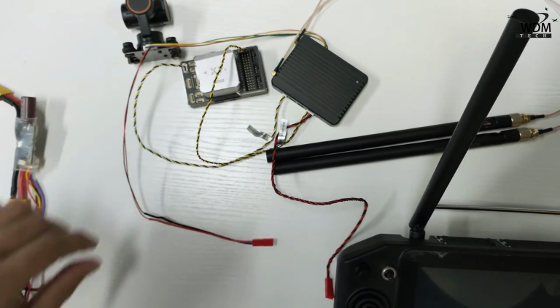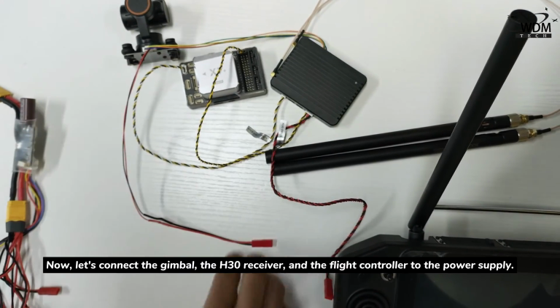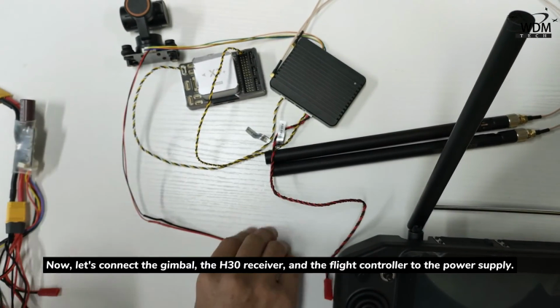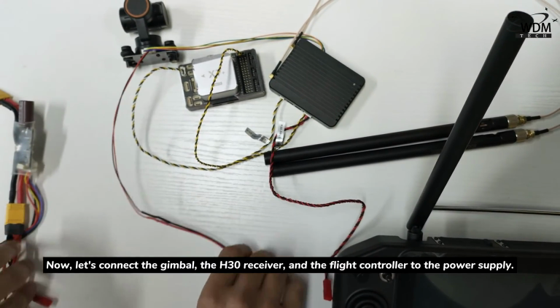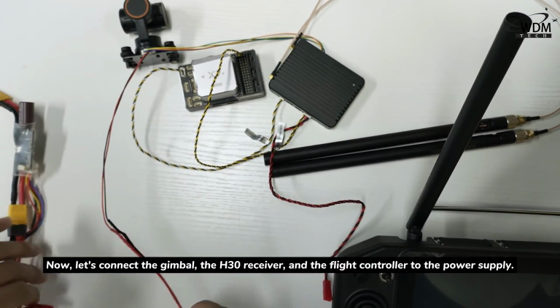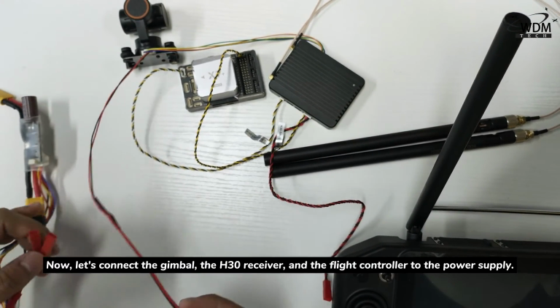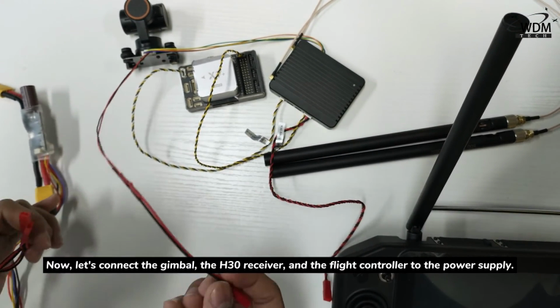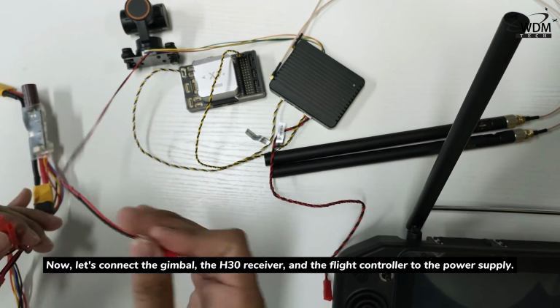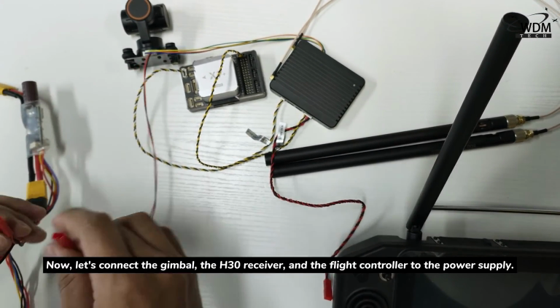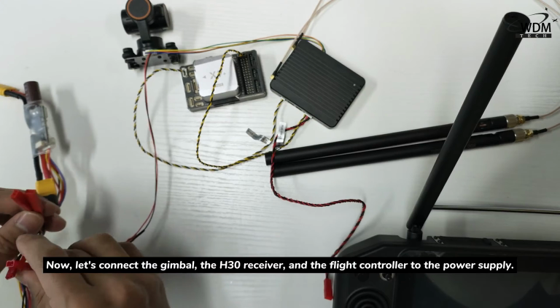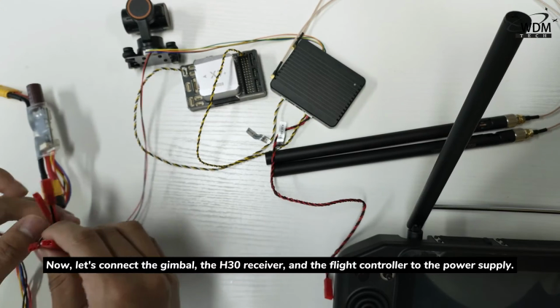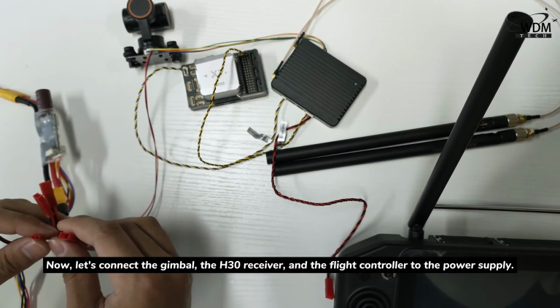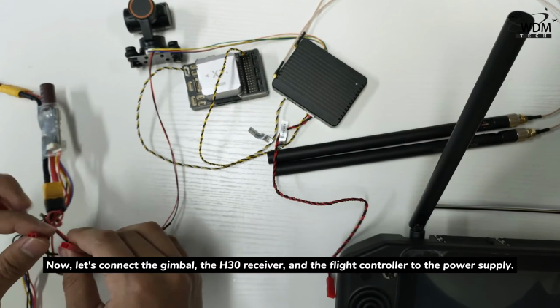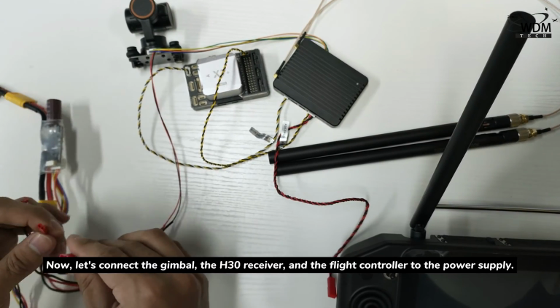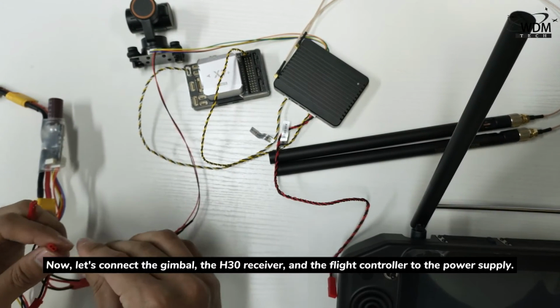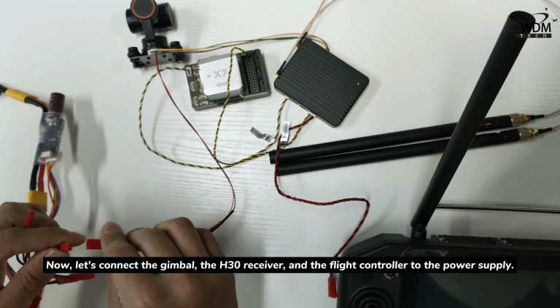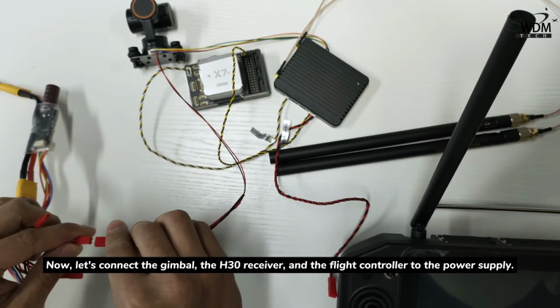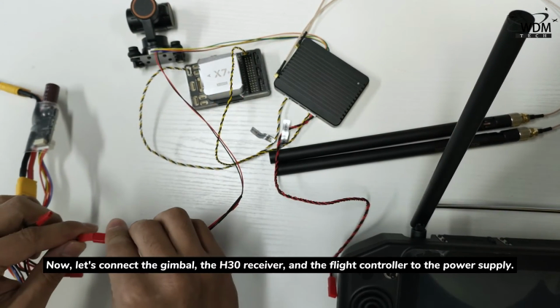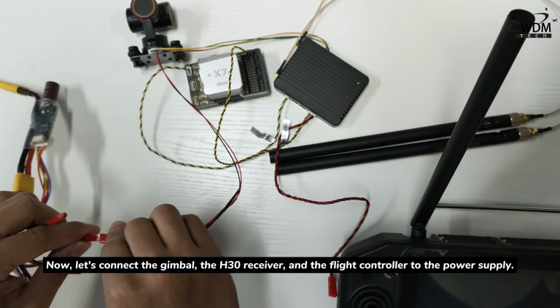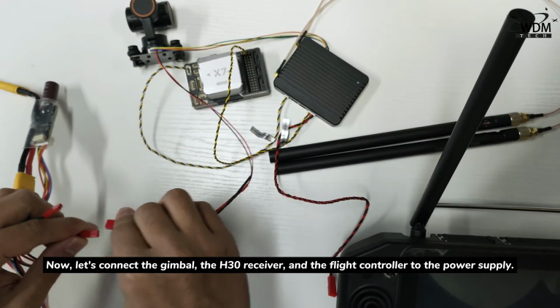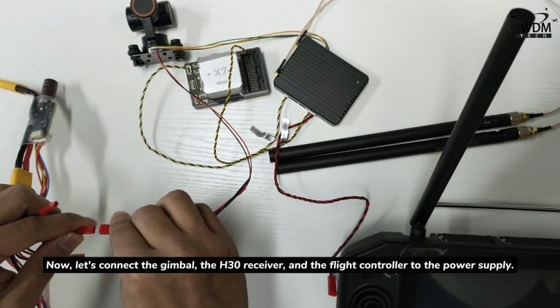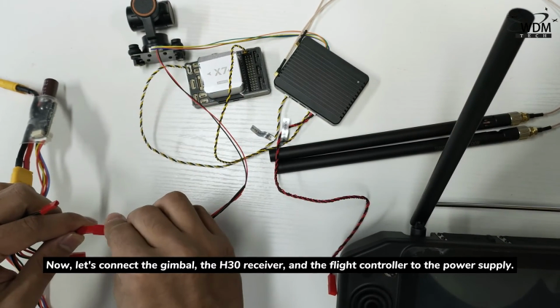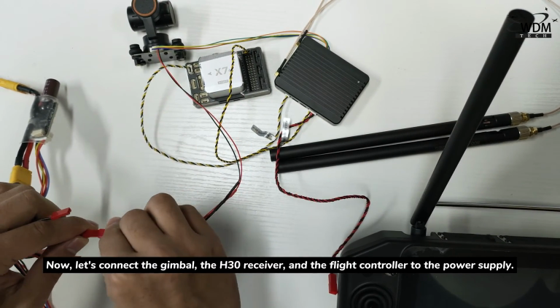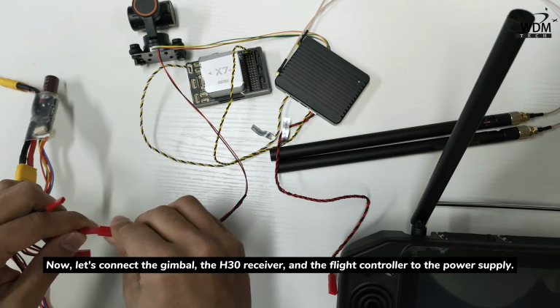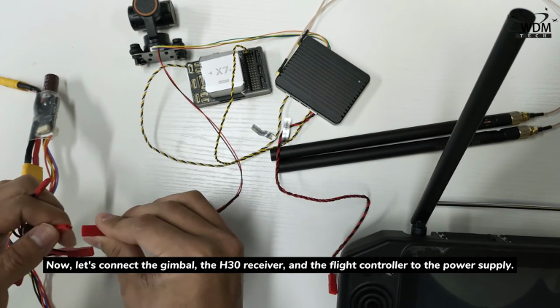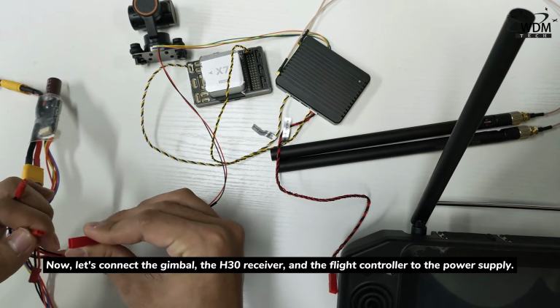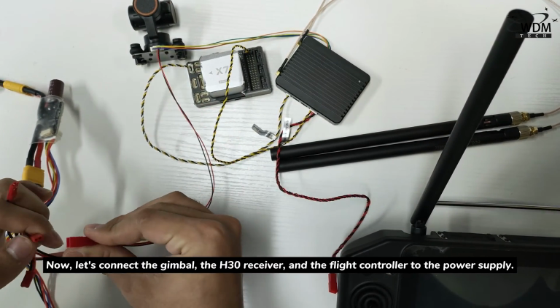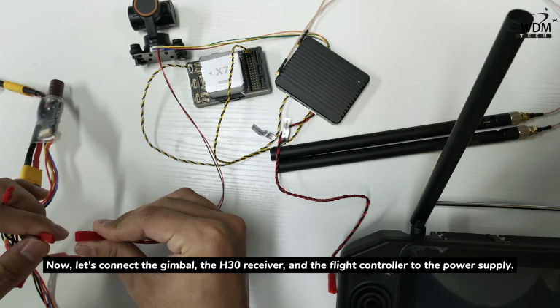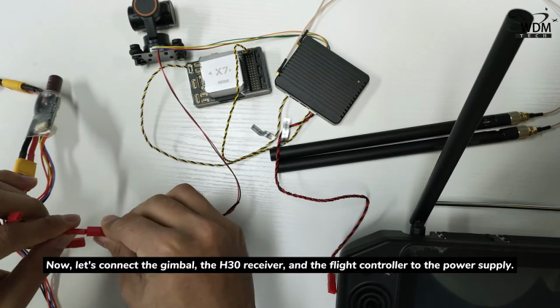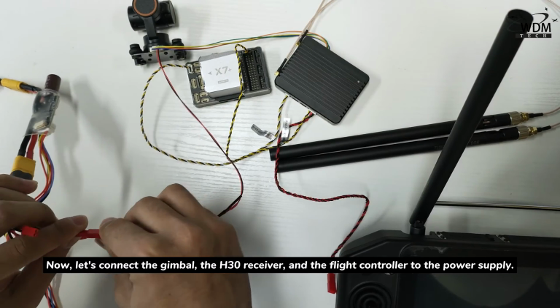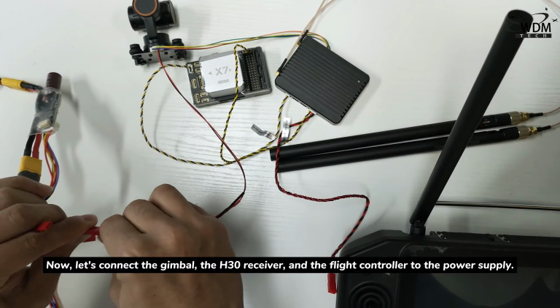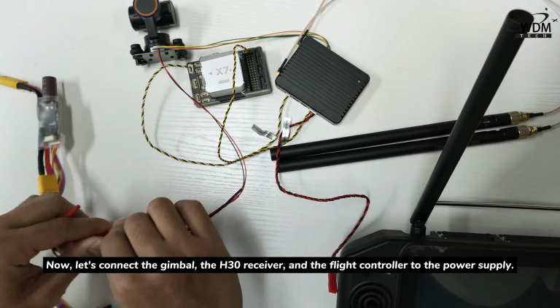Now, let's connect the gimbal, the H30 receiver, and the flight controller to the power supply.